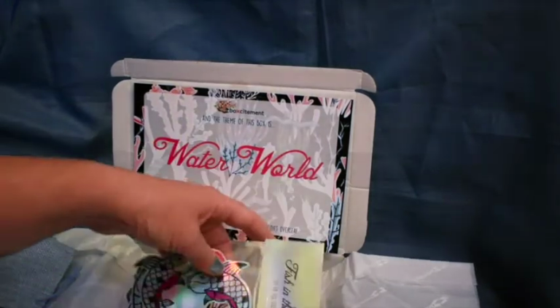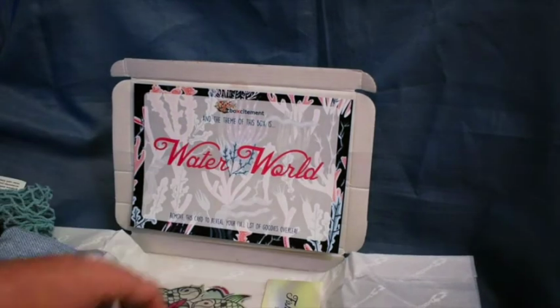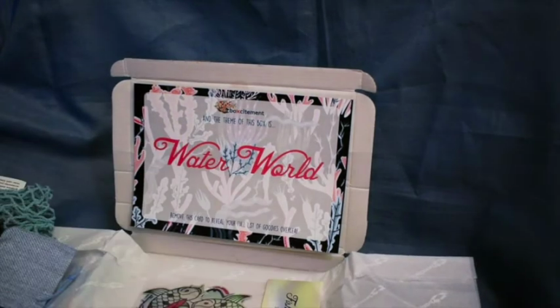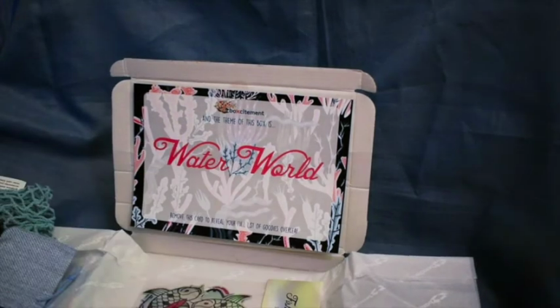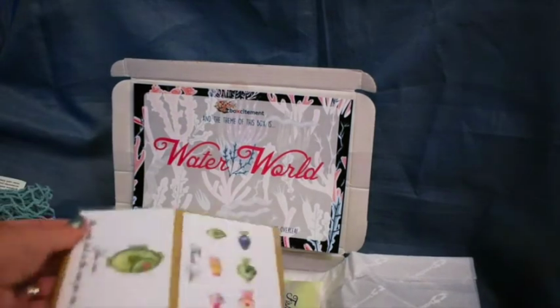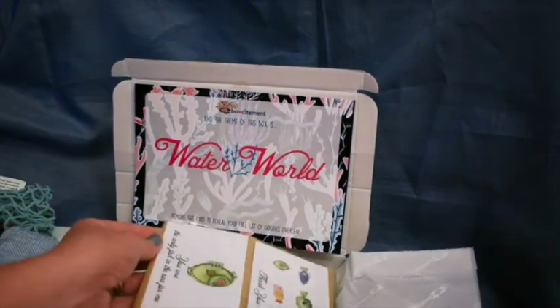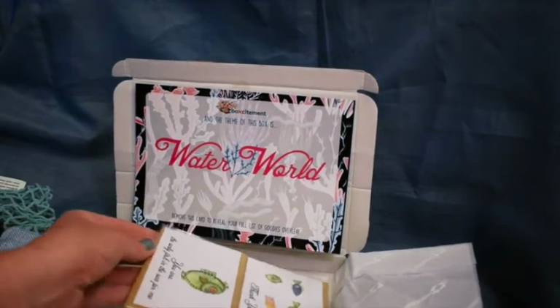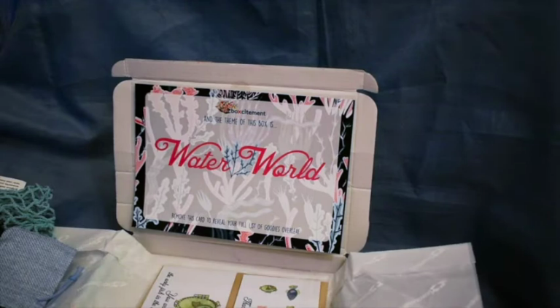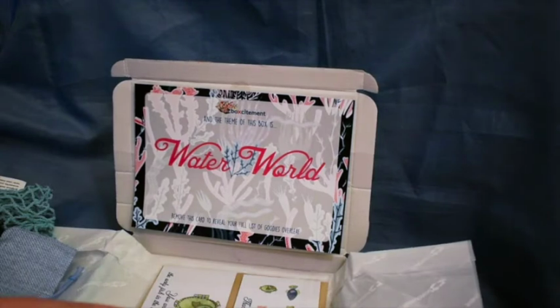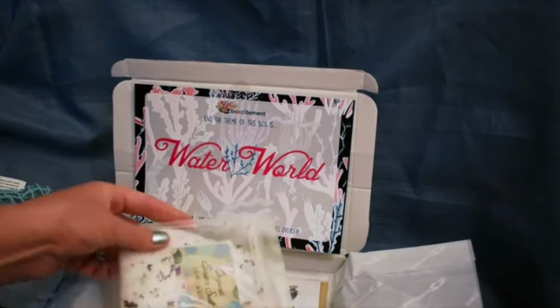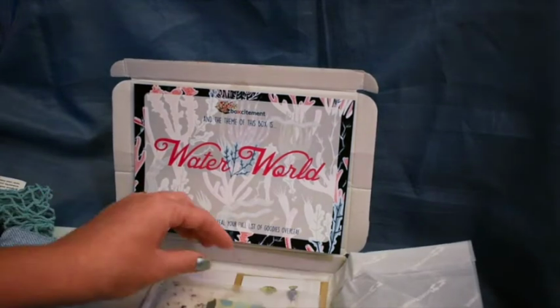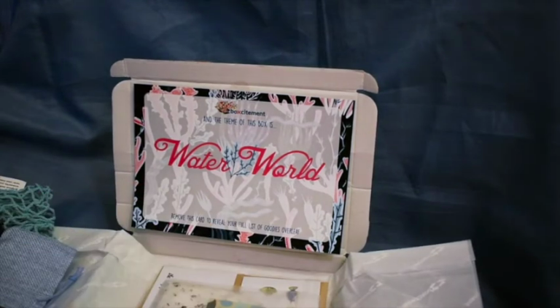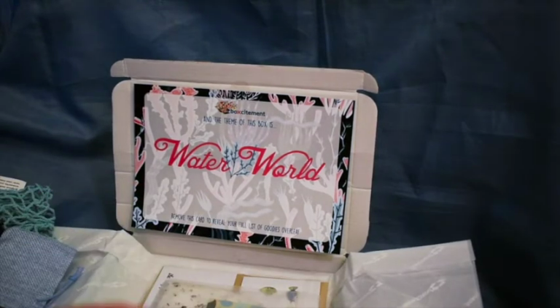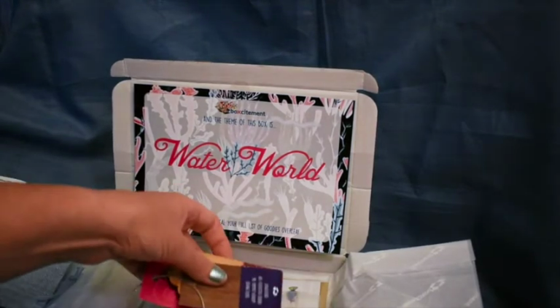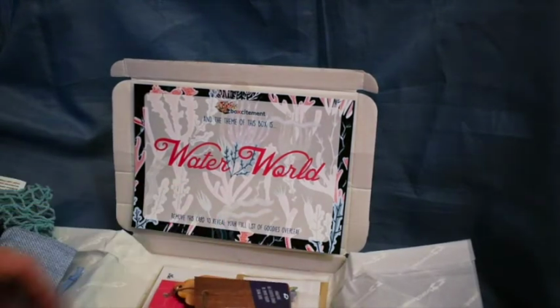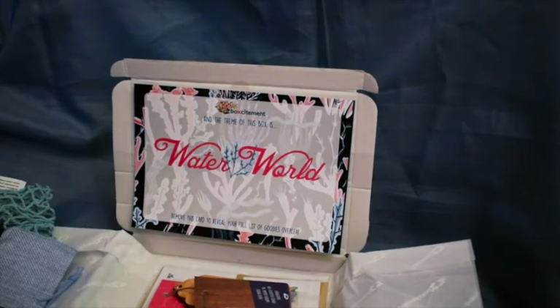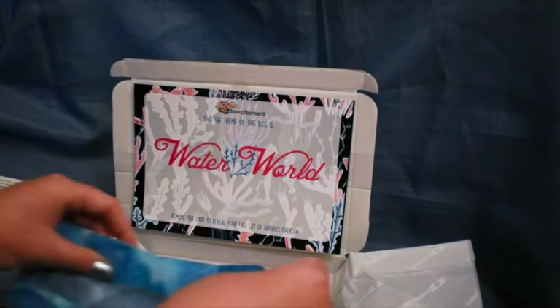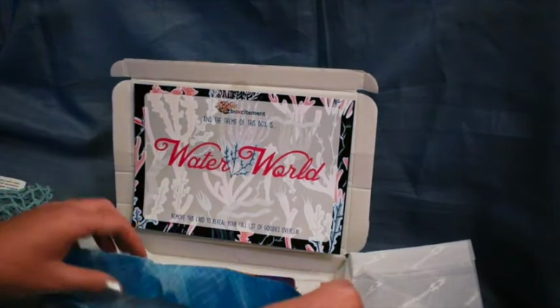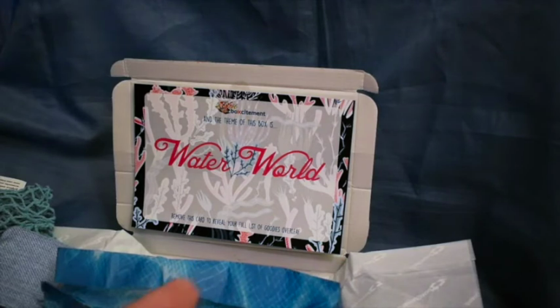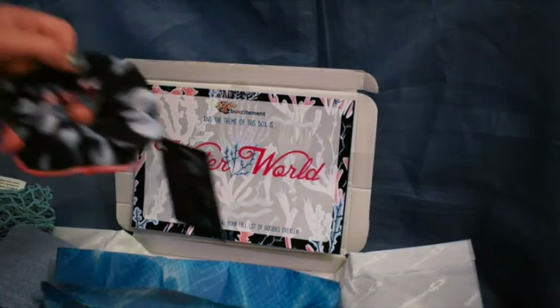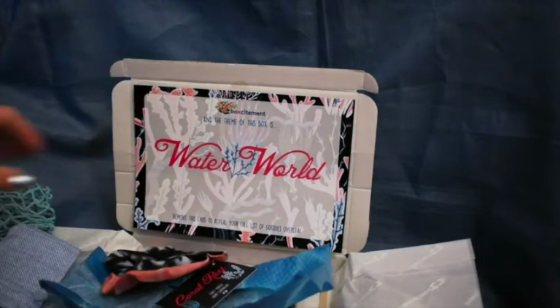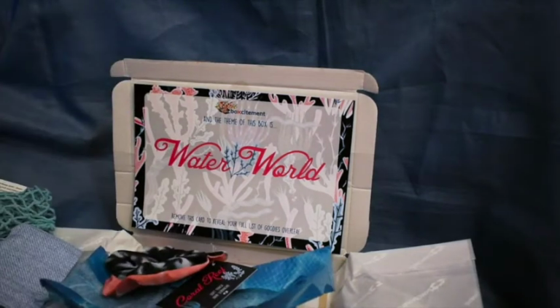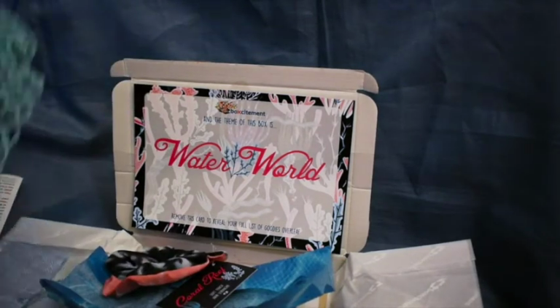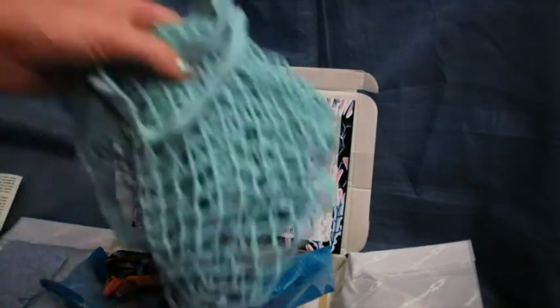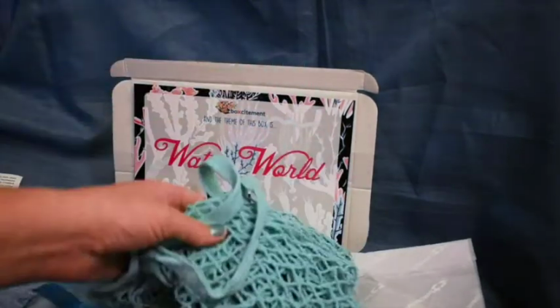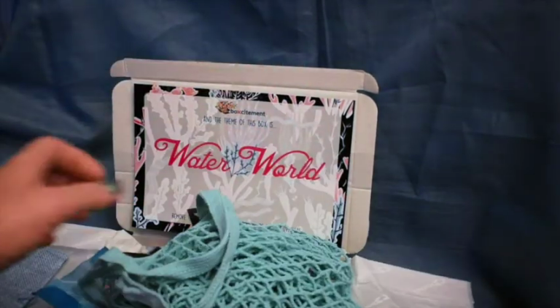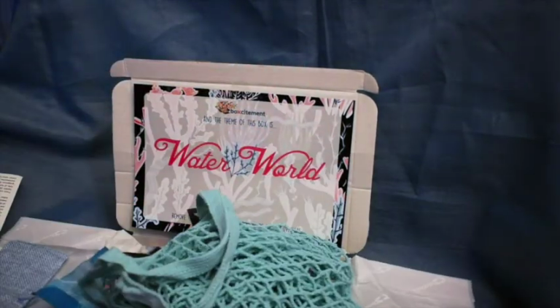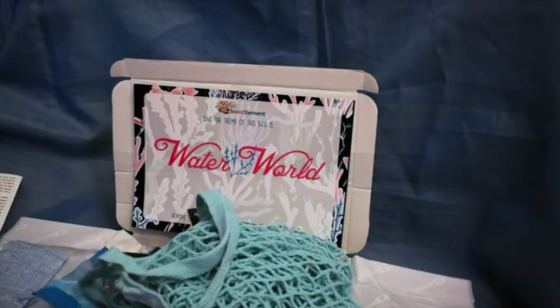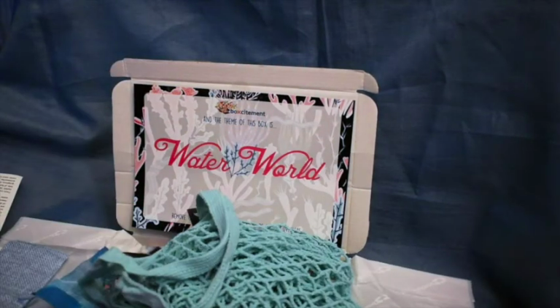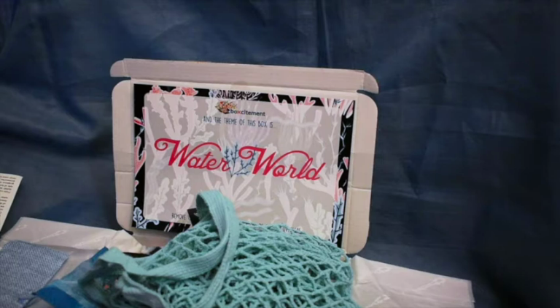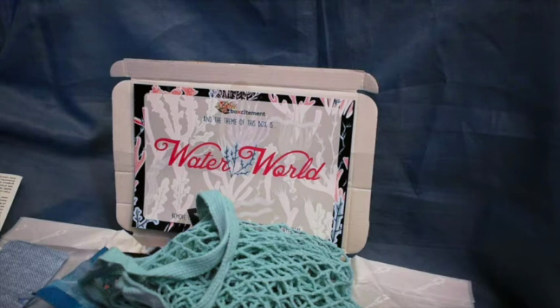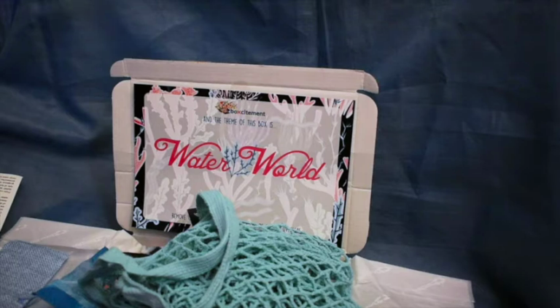So that's a really nice box of fishy, watery items — seven items in total. That's the Boksitement Waterworld box.